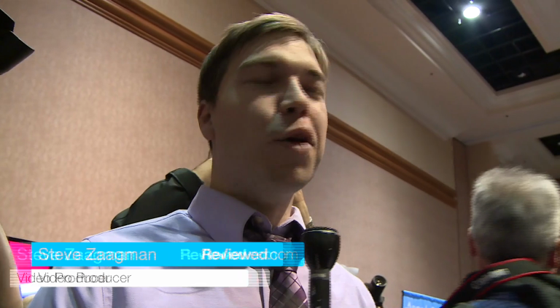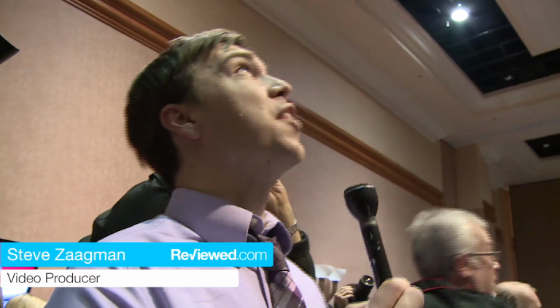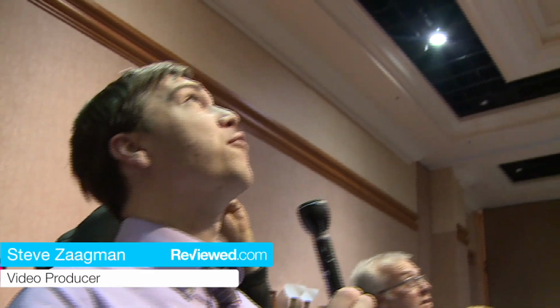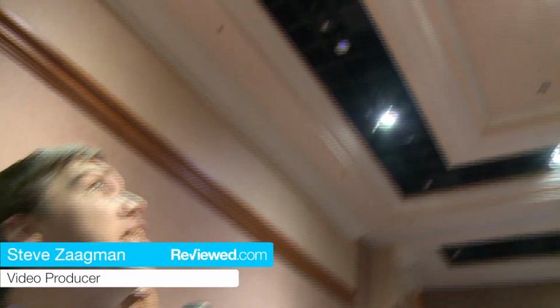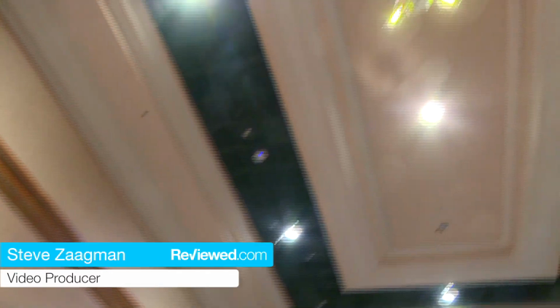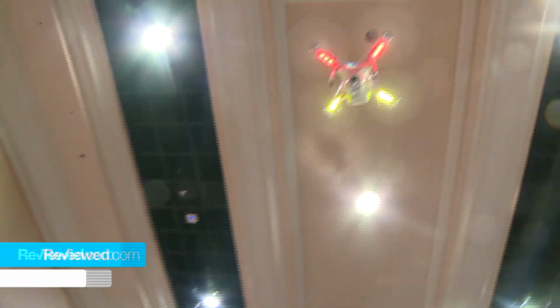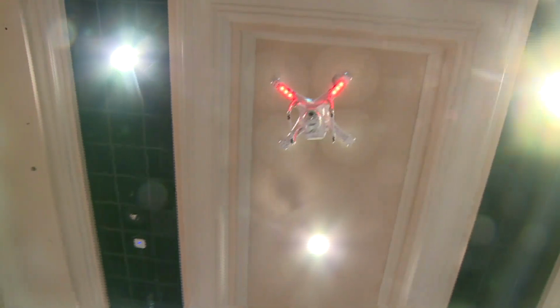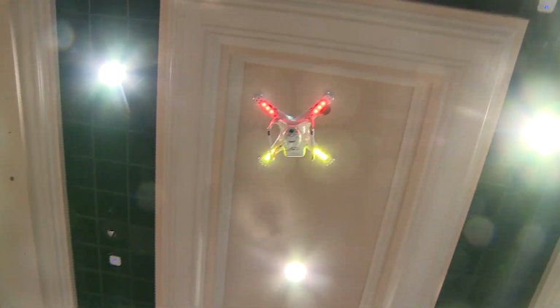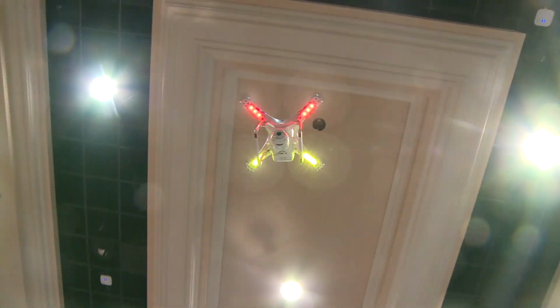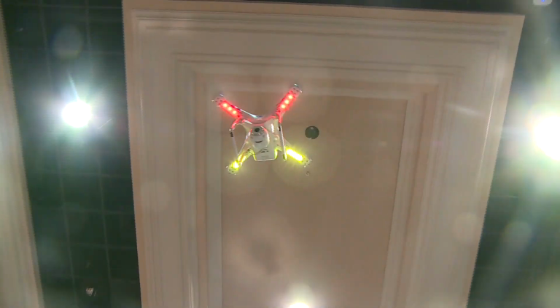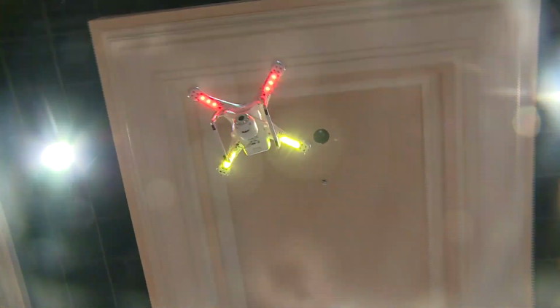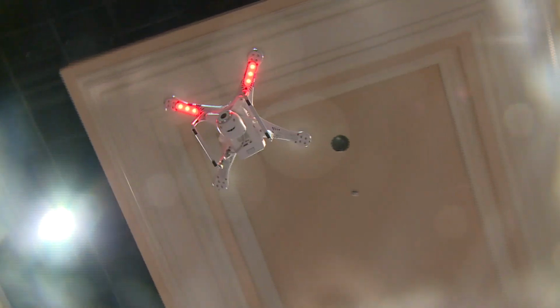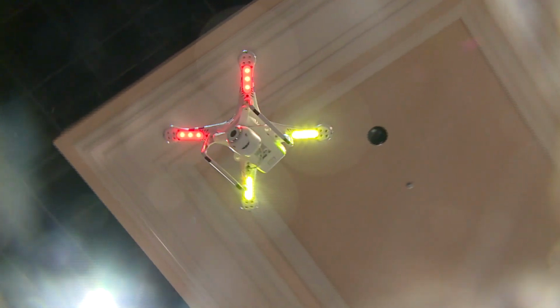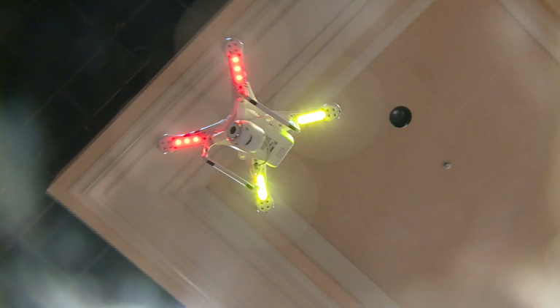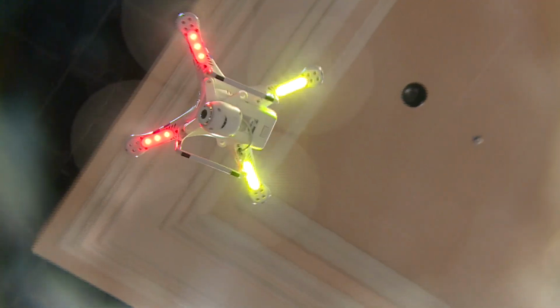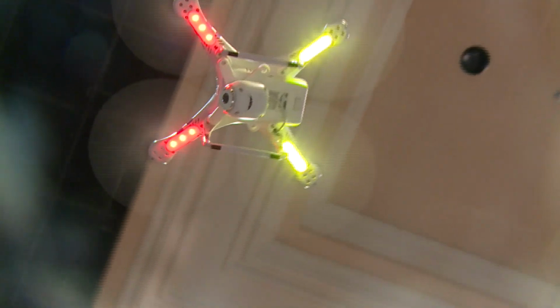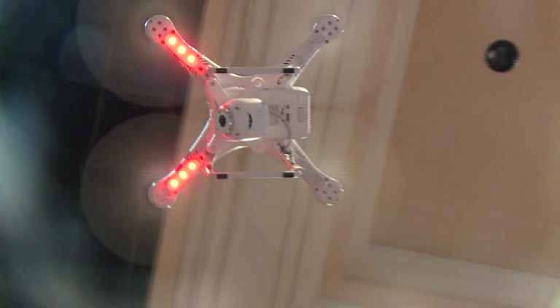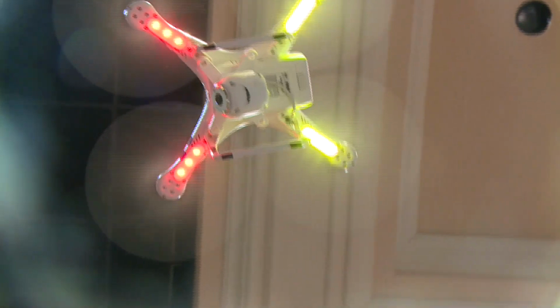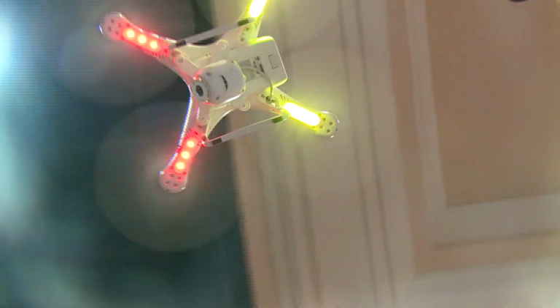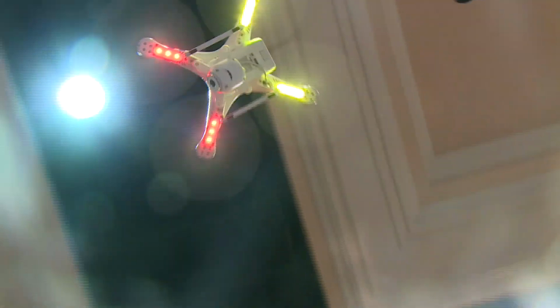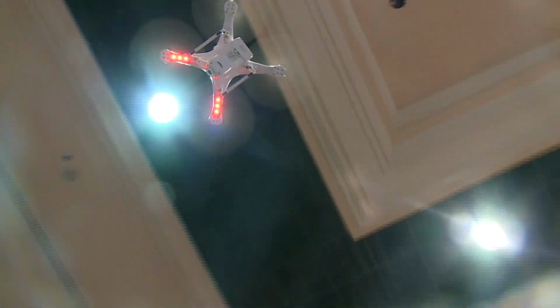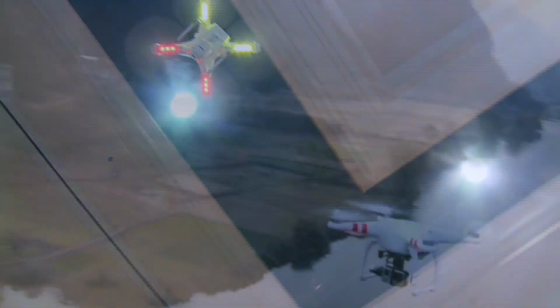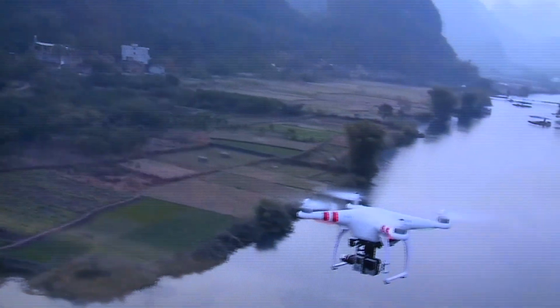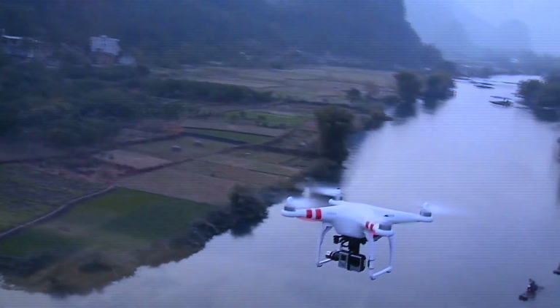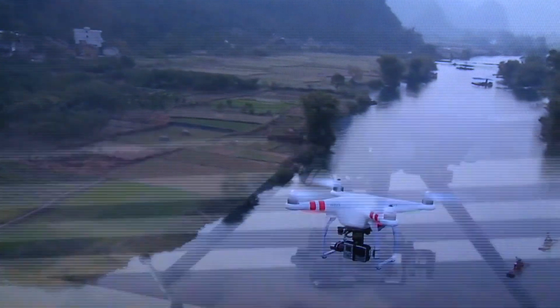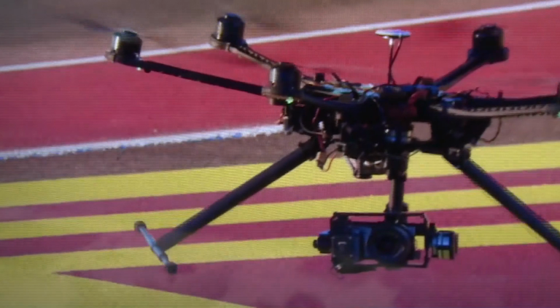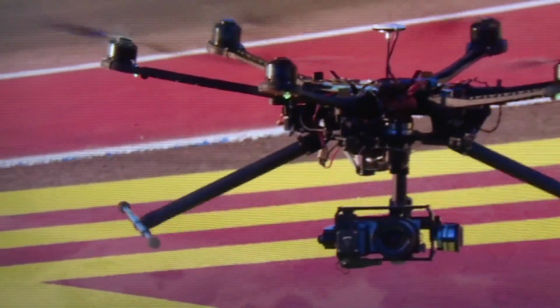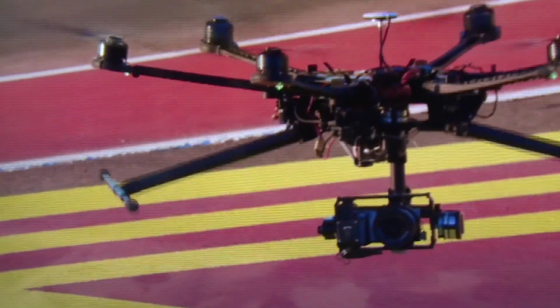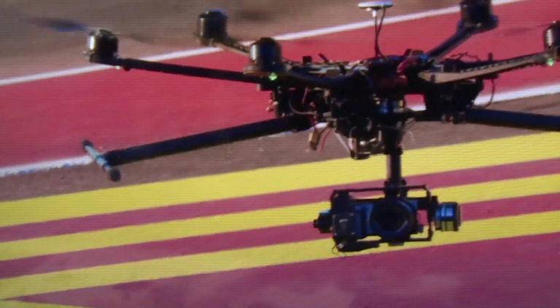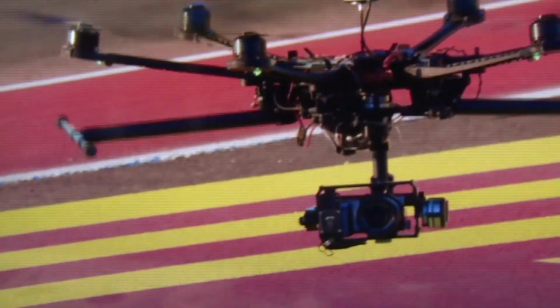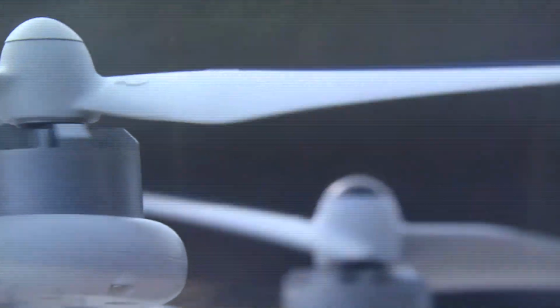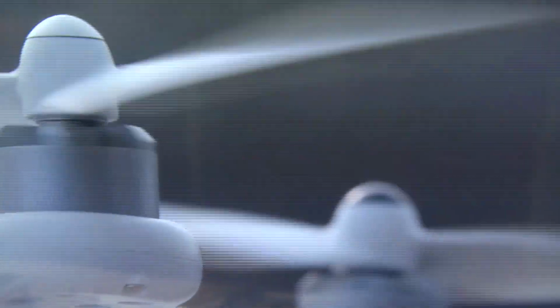One of the things you can find here at CES is drones for the average consumer. This particular one shoots video, and just imagine a future where everyone can have their own personal drone to take video. It's pretty wild.